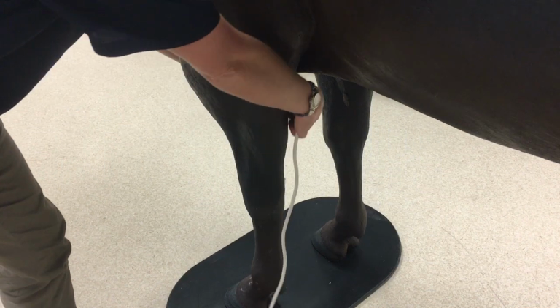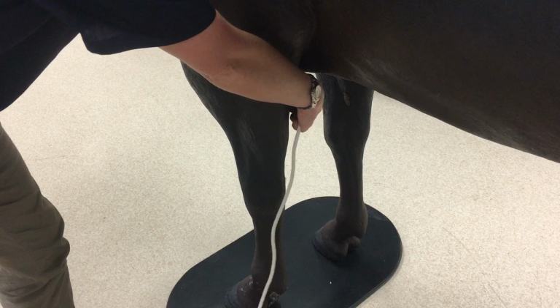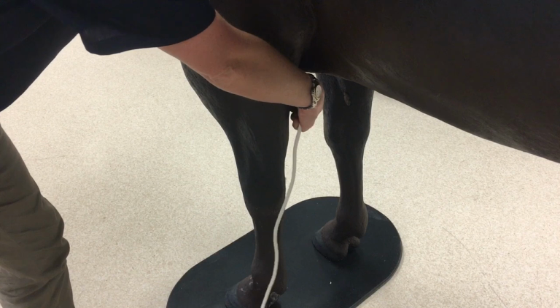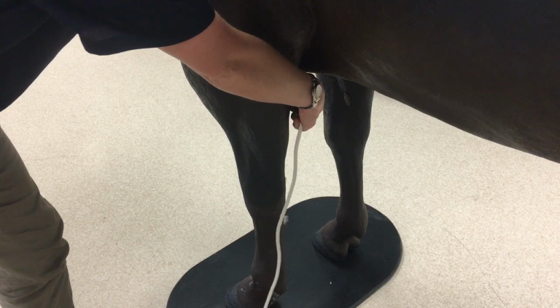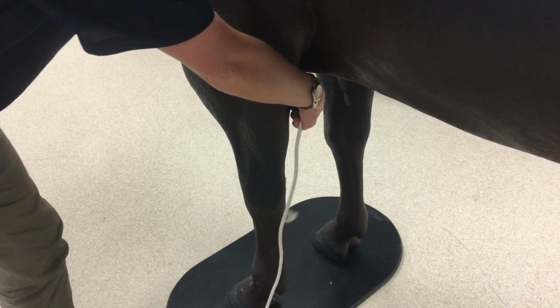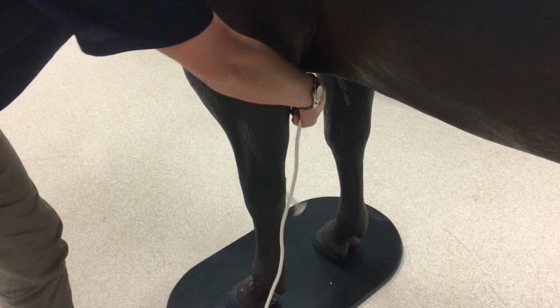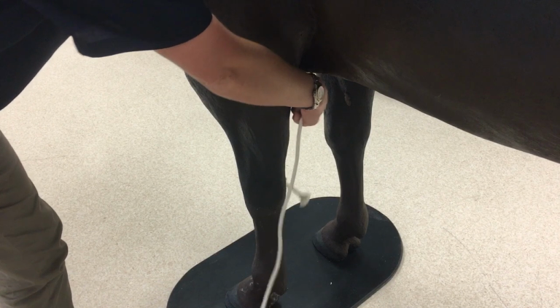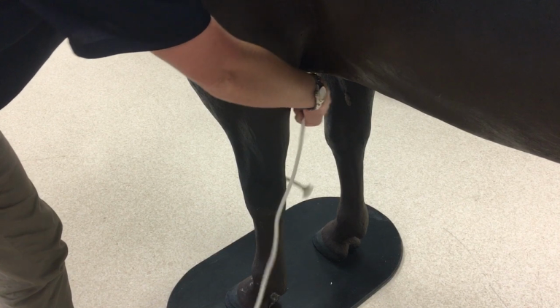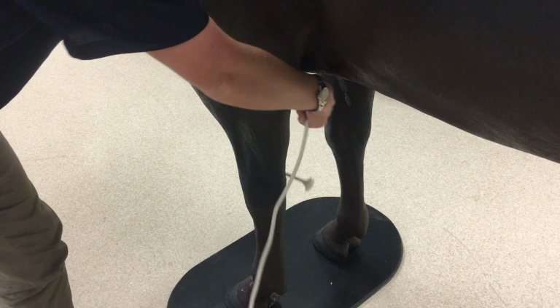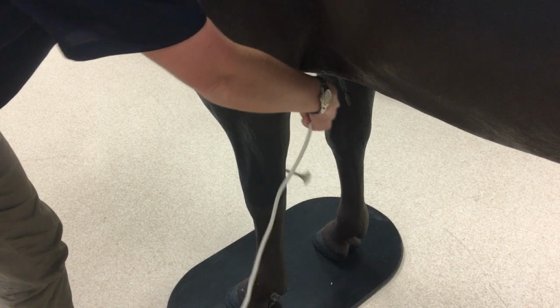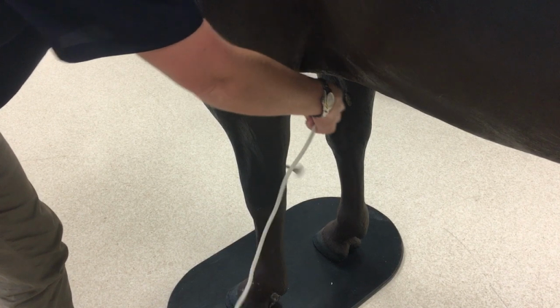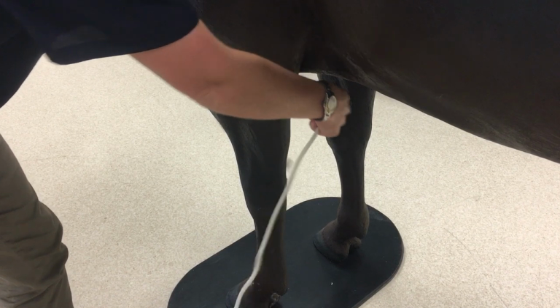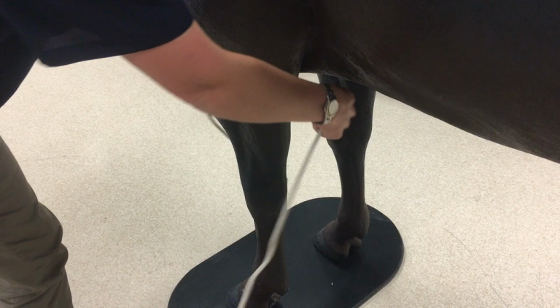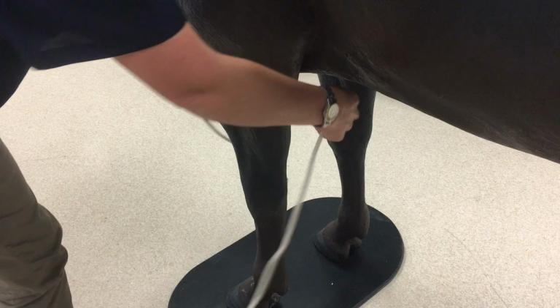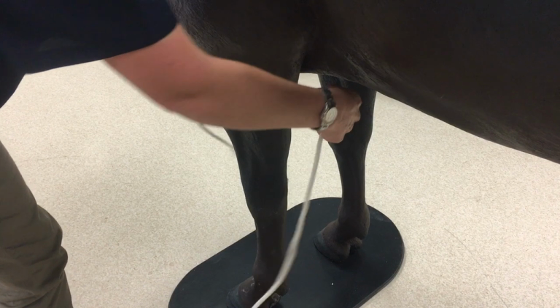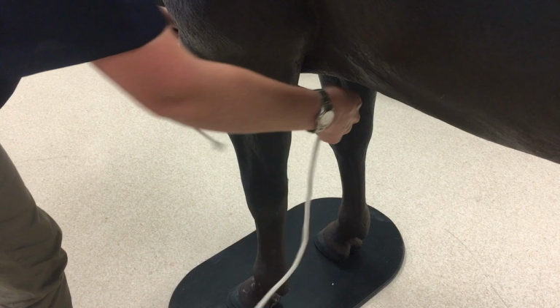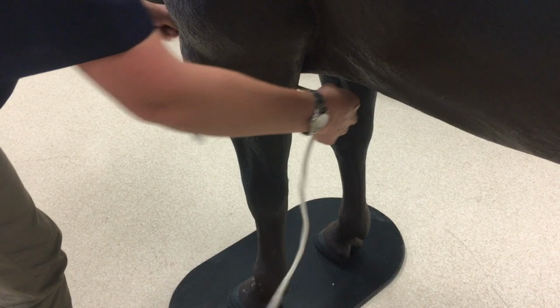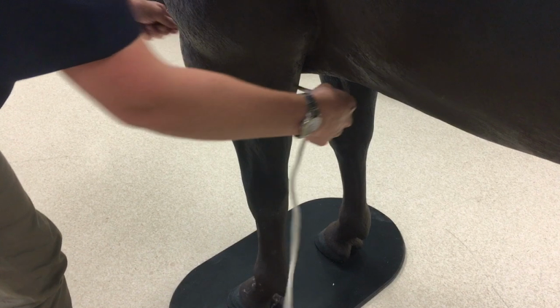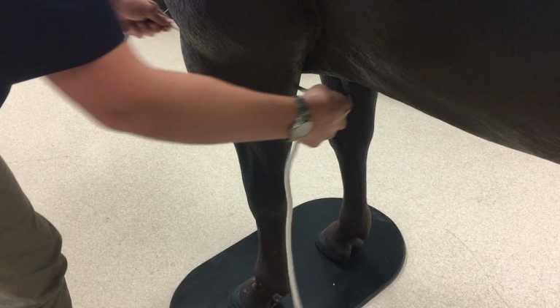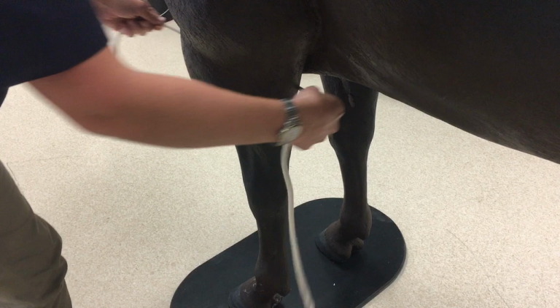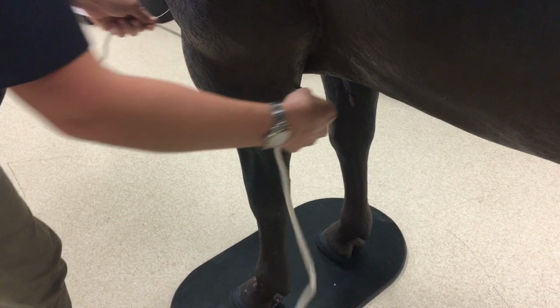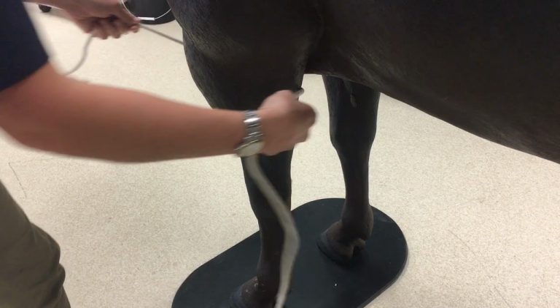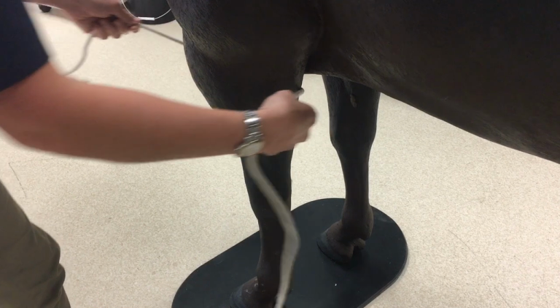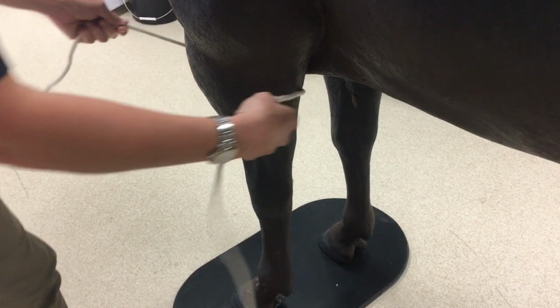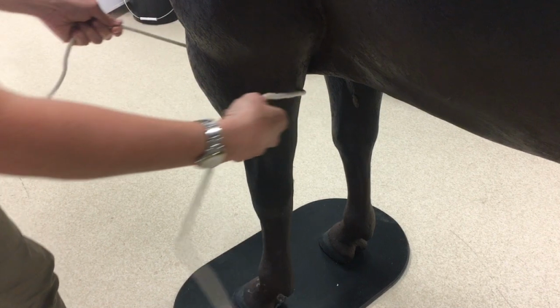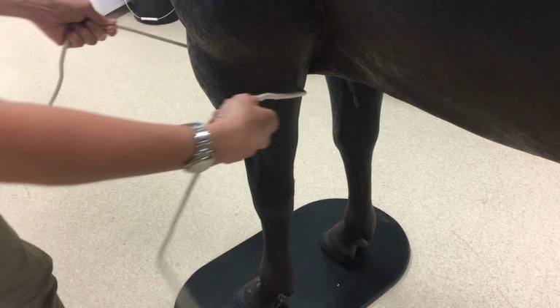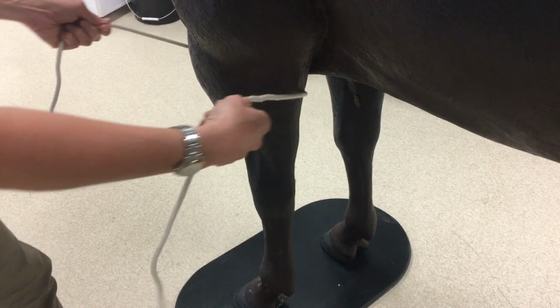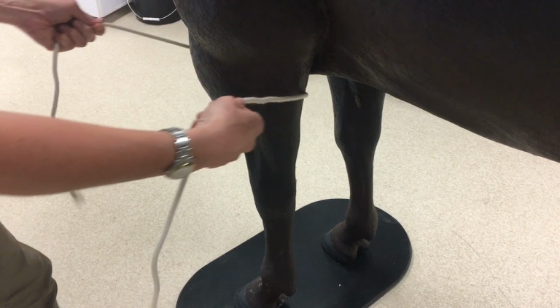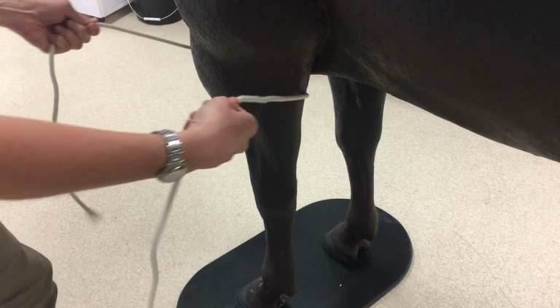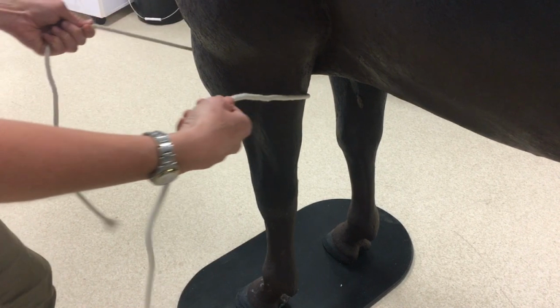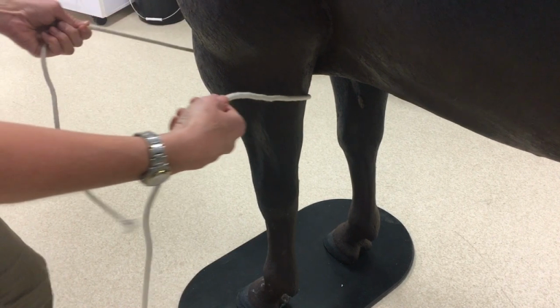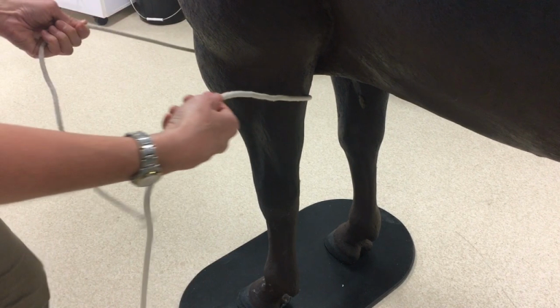You can also use the halter tie if you need to examine the claws of cattle. The animal should be safely restrained in a crush before you attempt this.